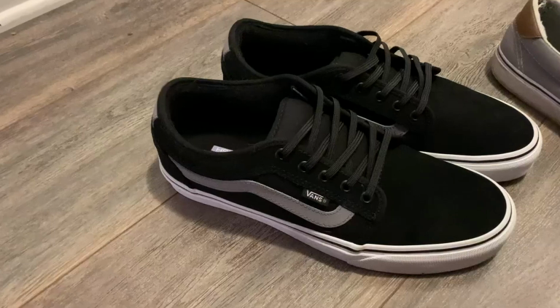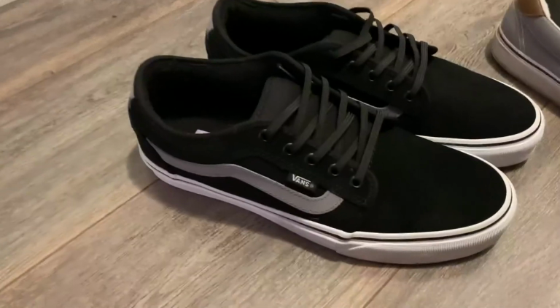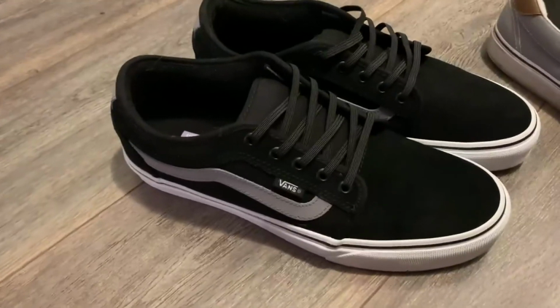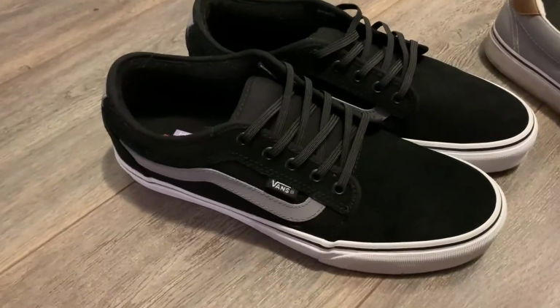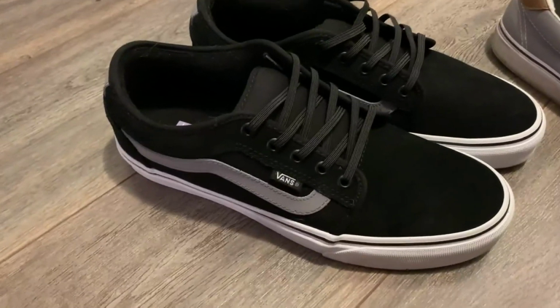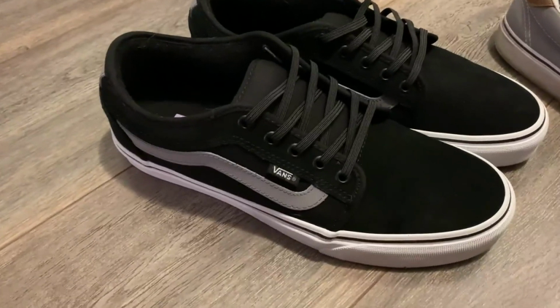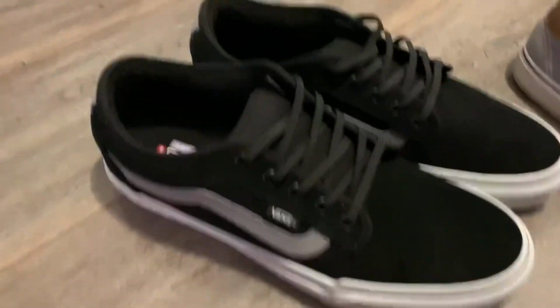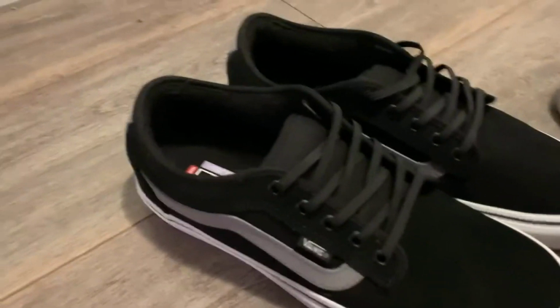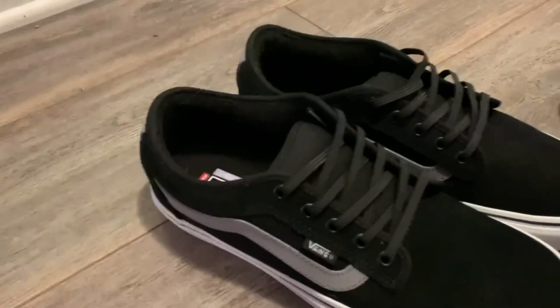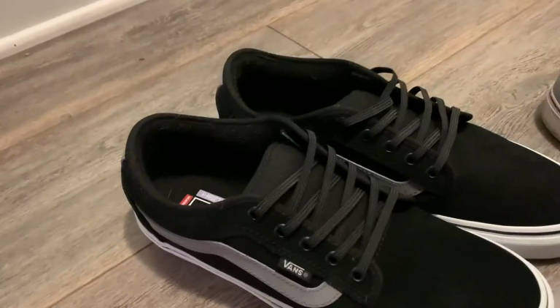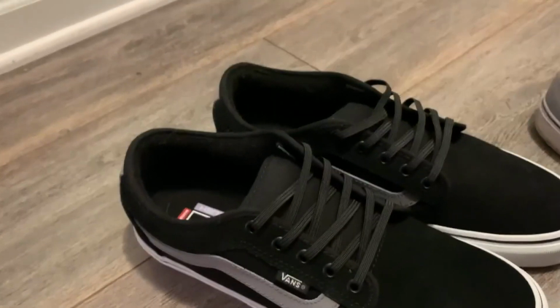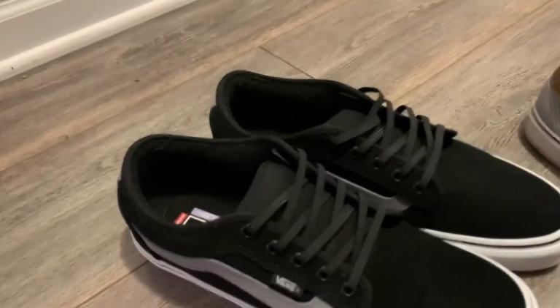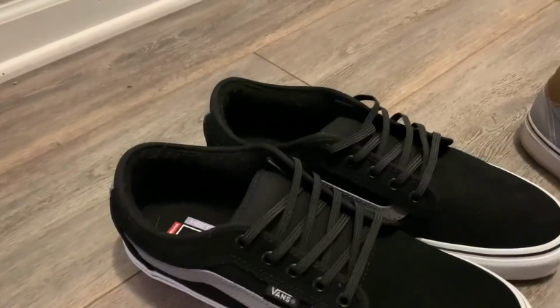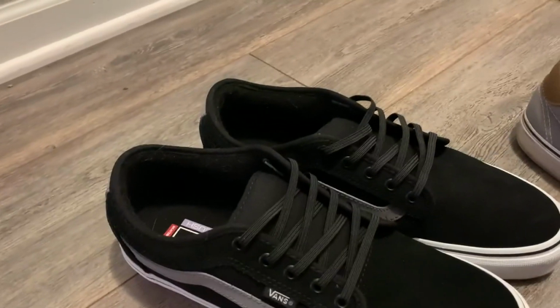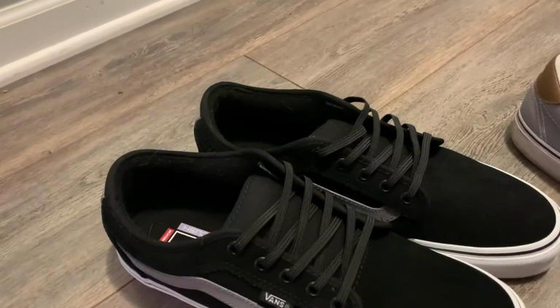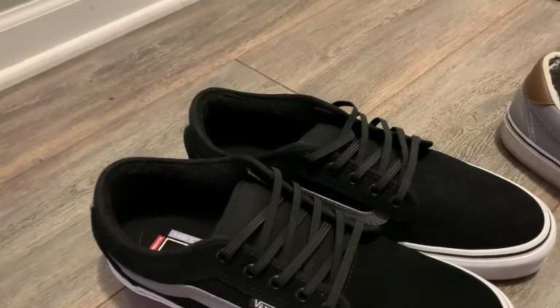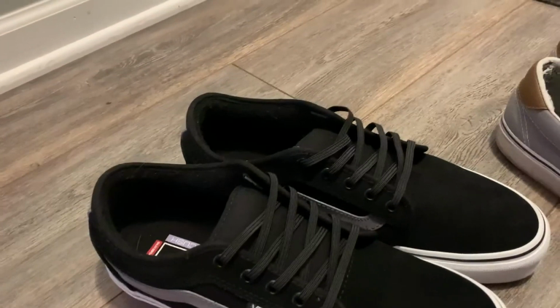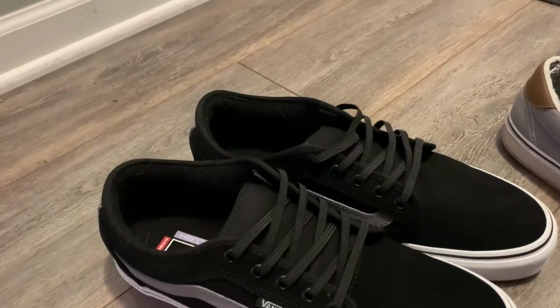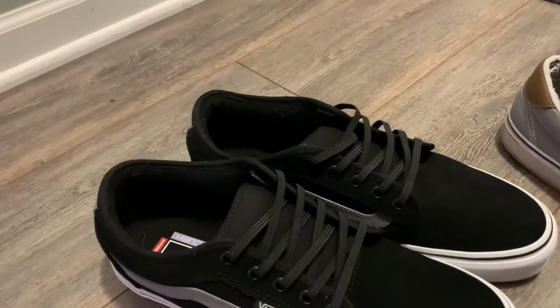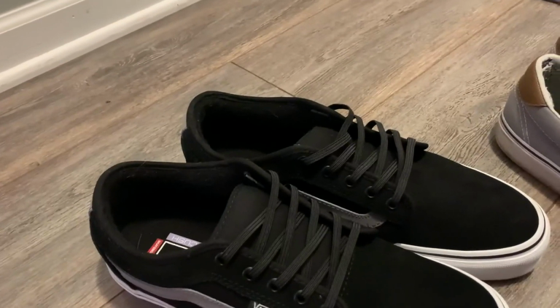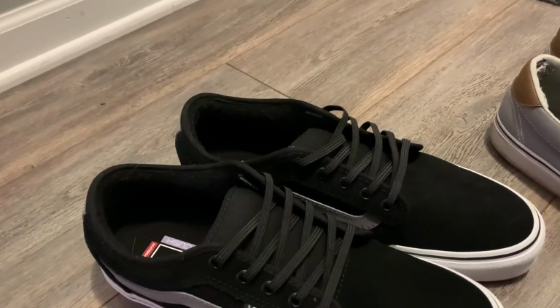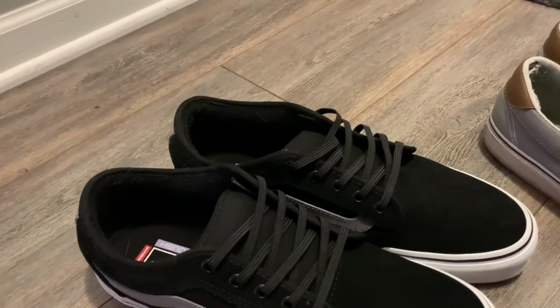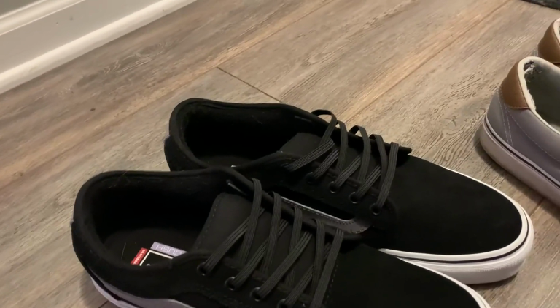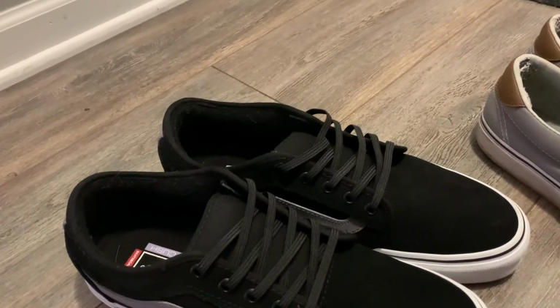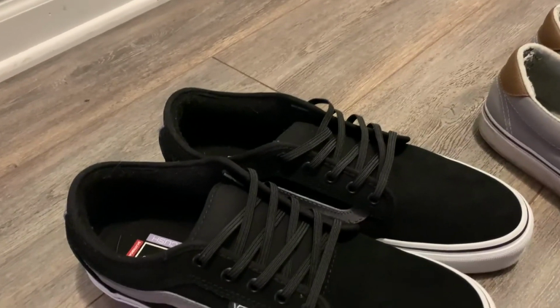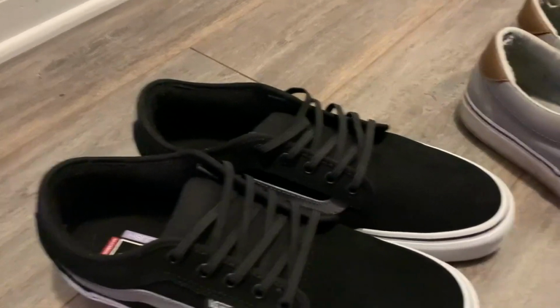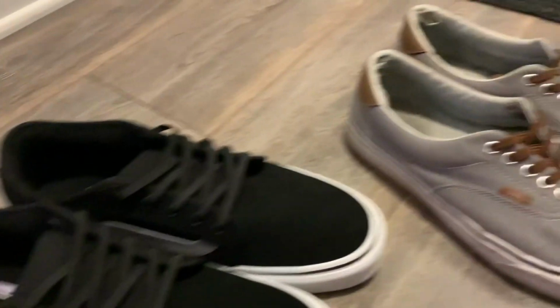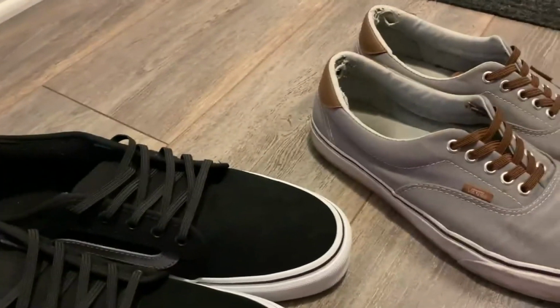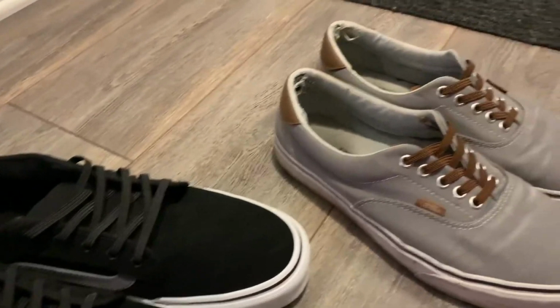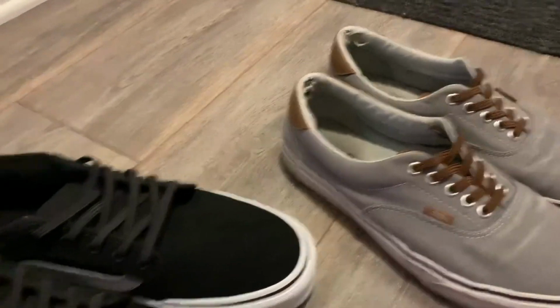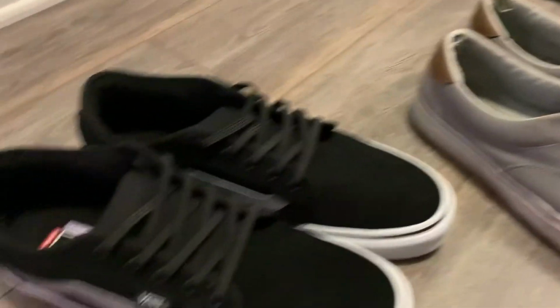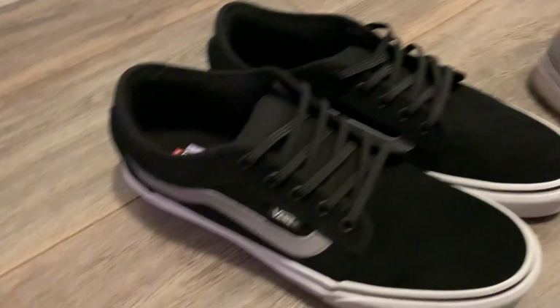Hey everyone, just doing a quick review on the Expand shoelaces. I've used these for all of my shoes, same with my fiancé, and we use them for our daughter's shoes as well. That's an older pair there.